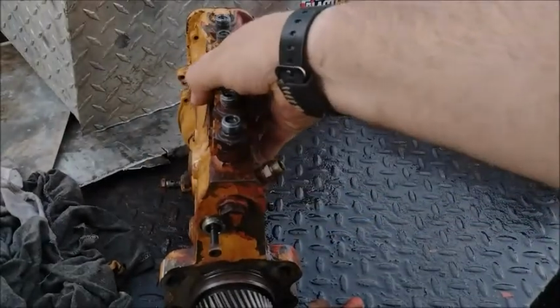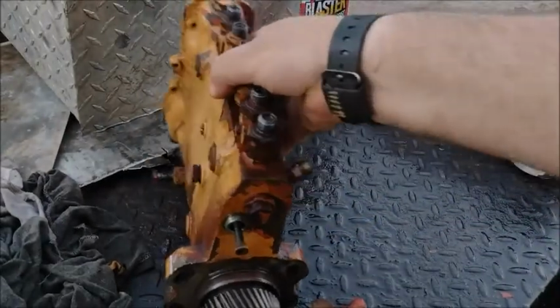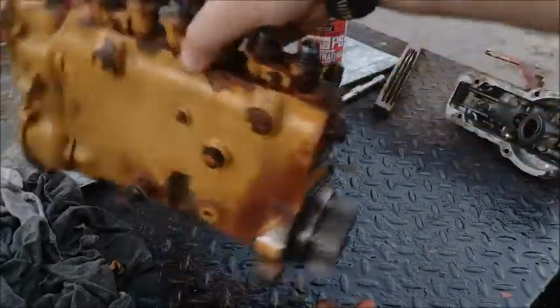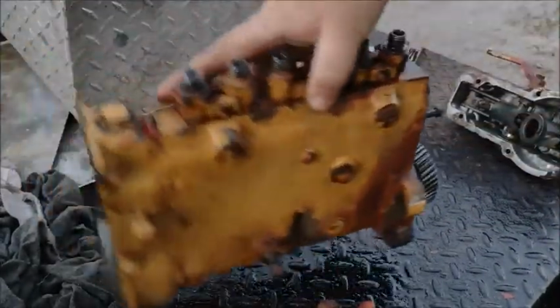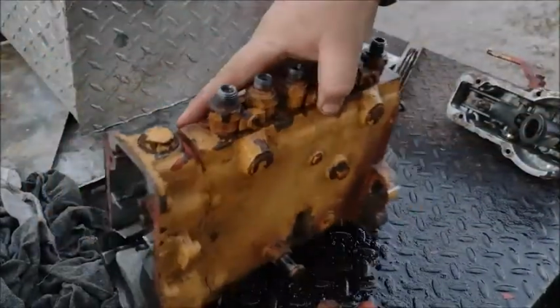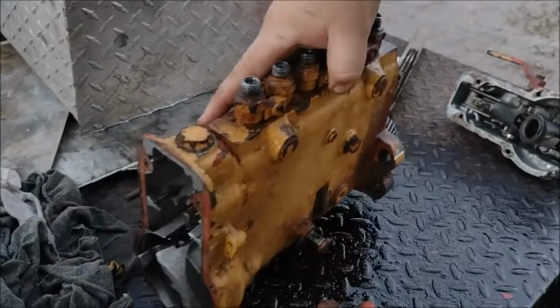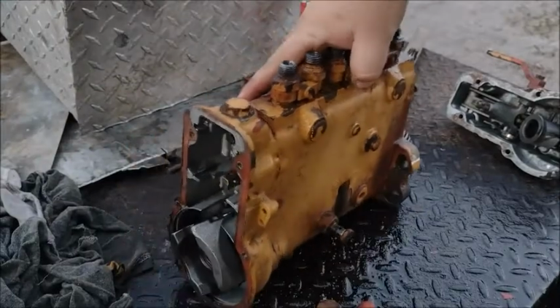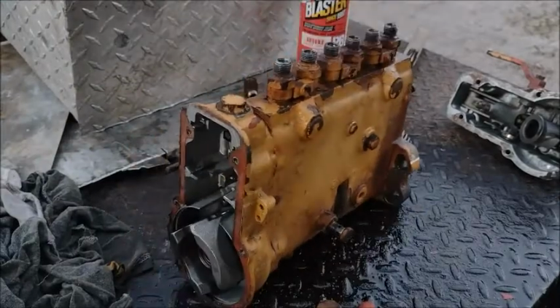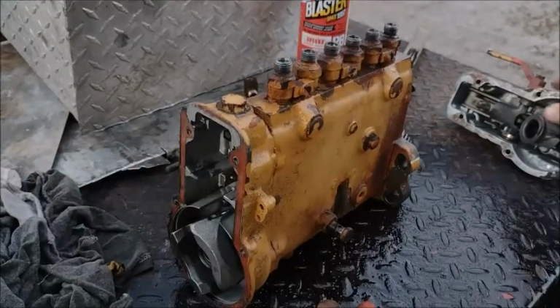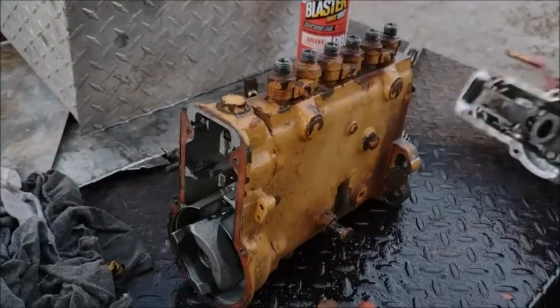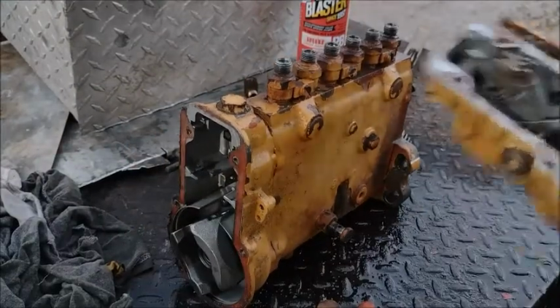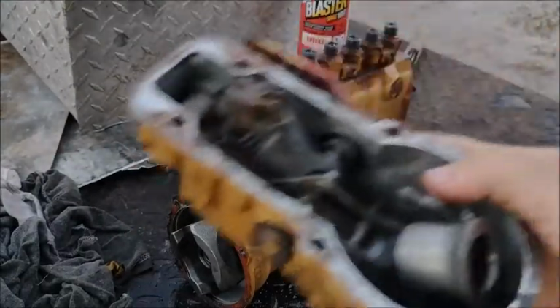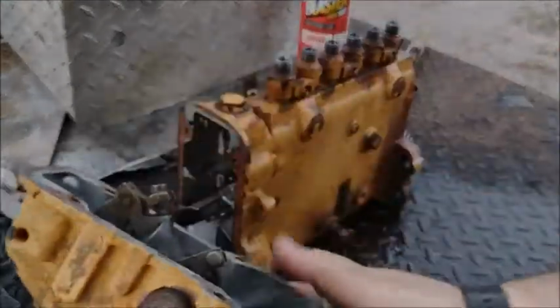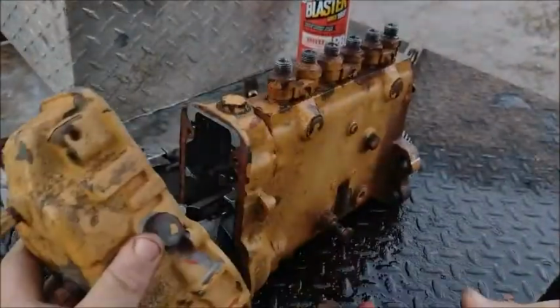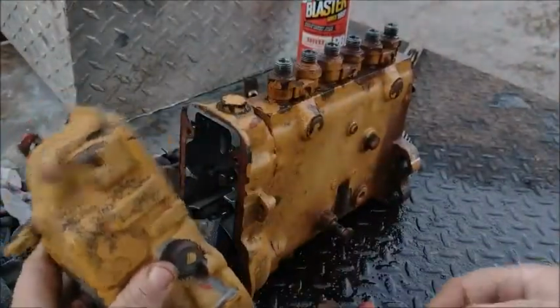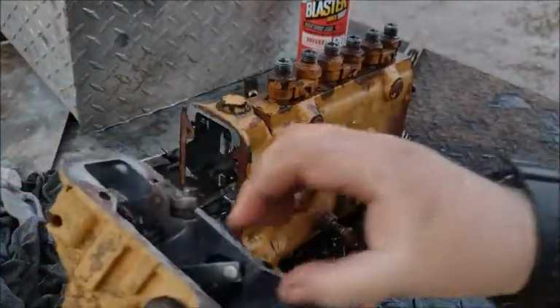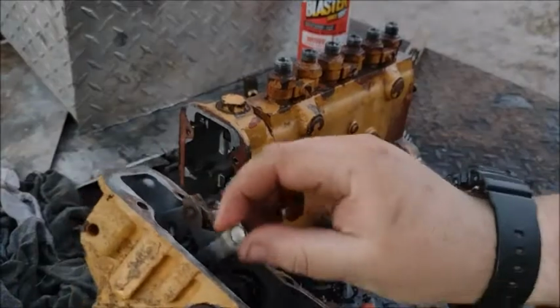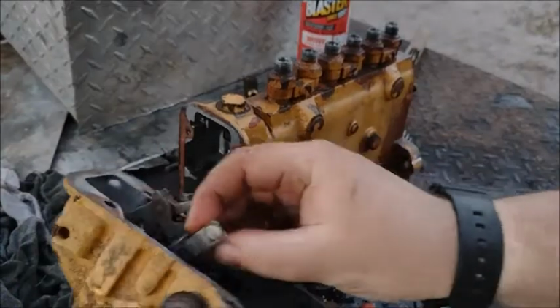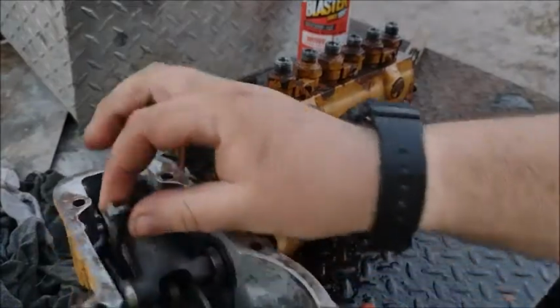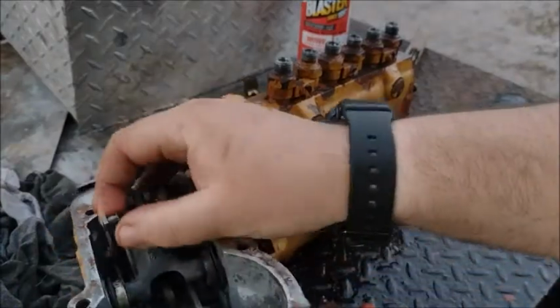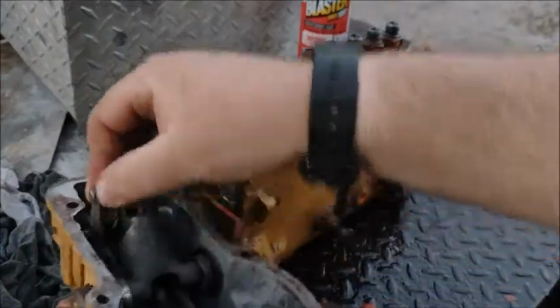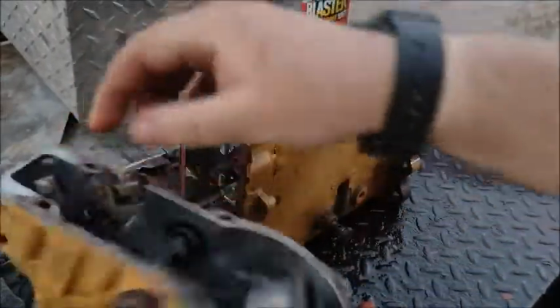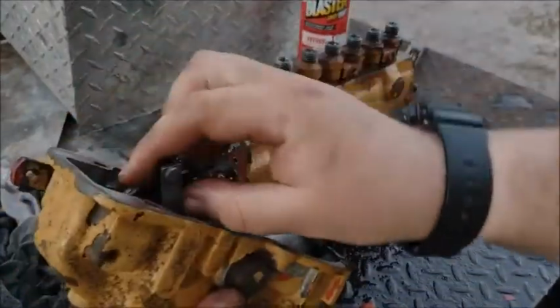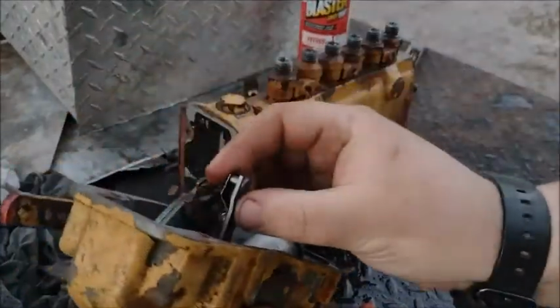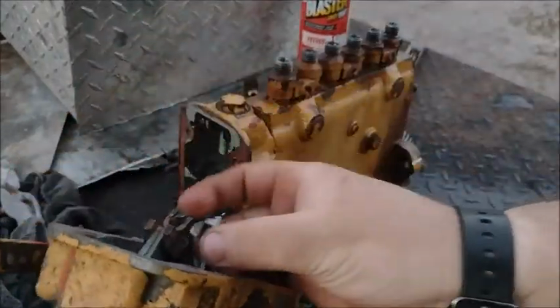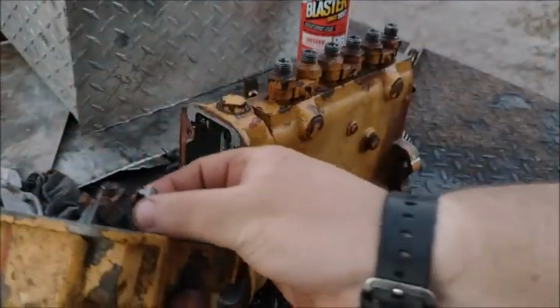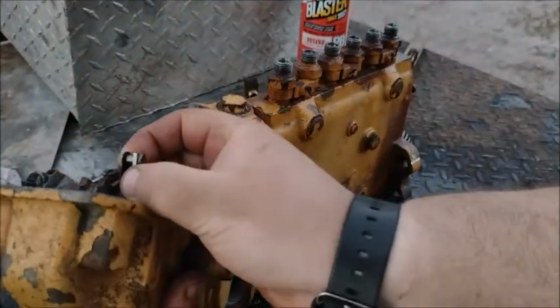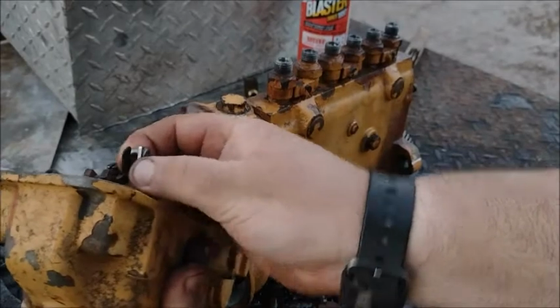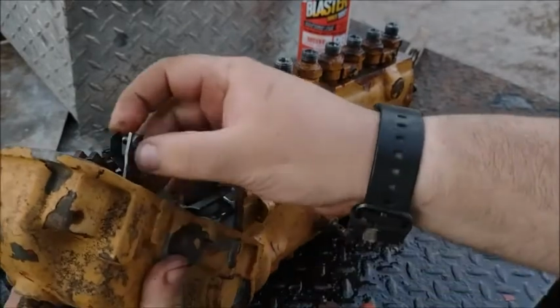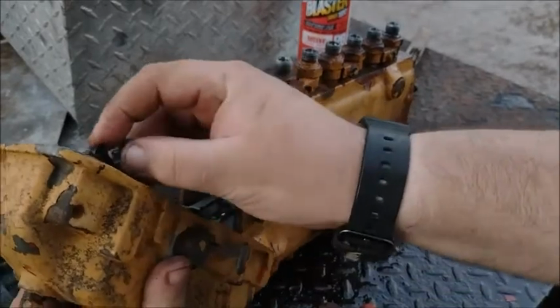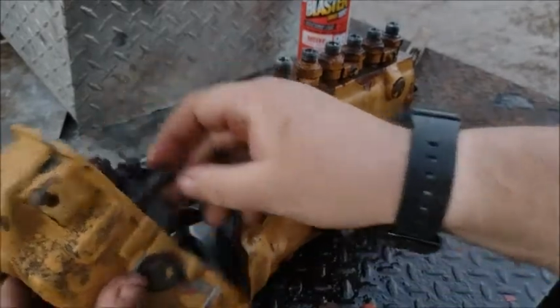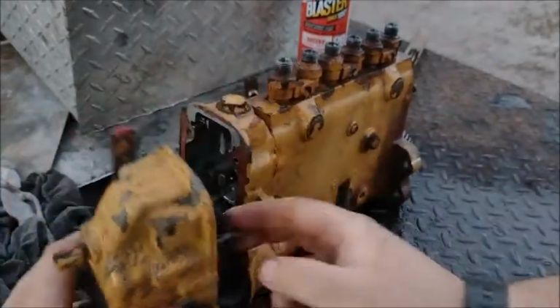Now go to this side, take your governor housing off, and it's got this linkage right here. It's got a little spring on it — all you do is move the spring and it comes off.